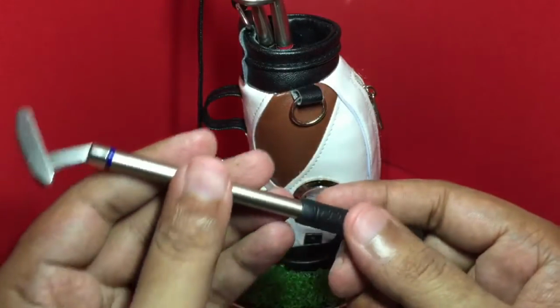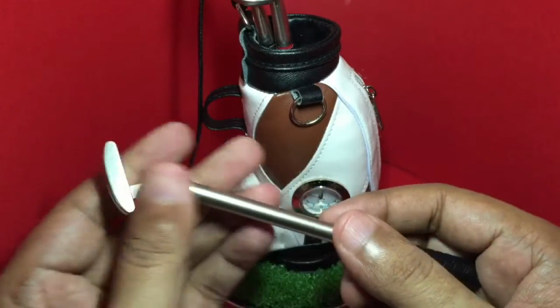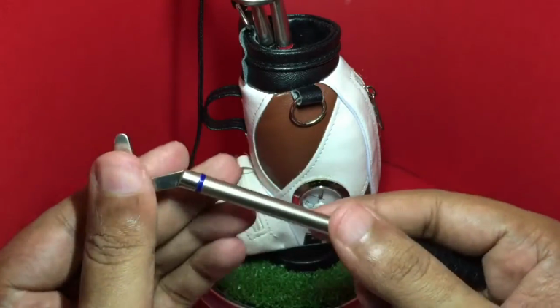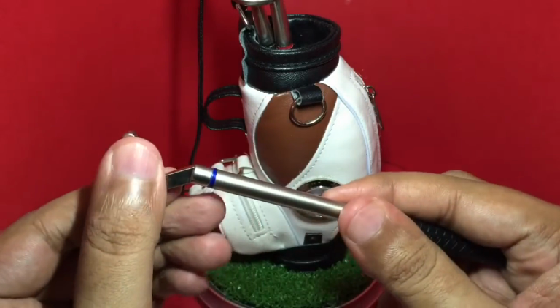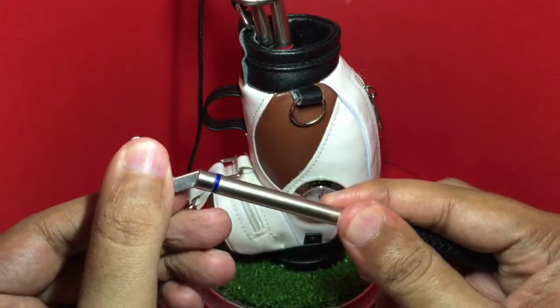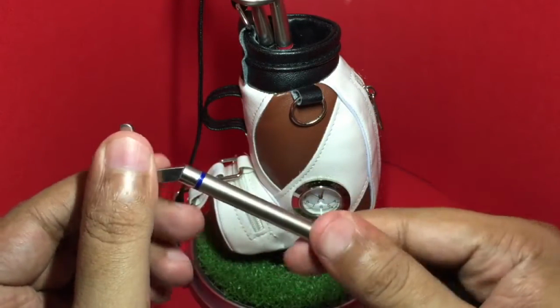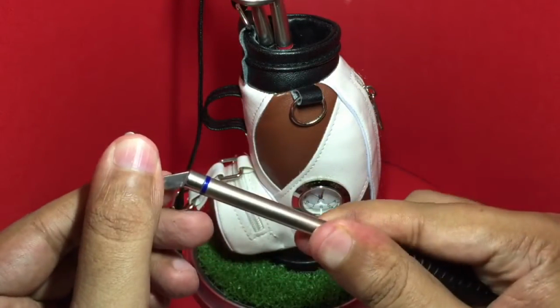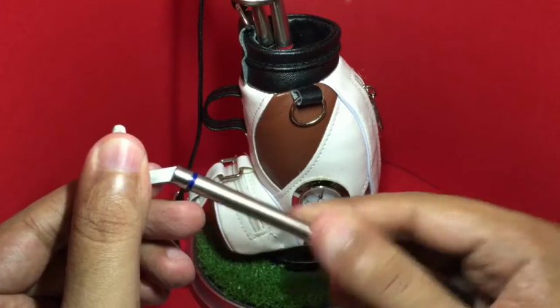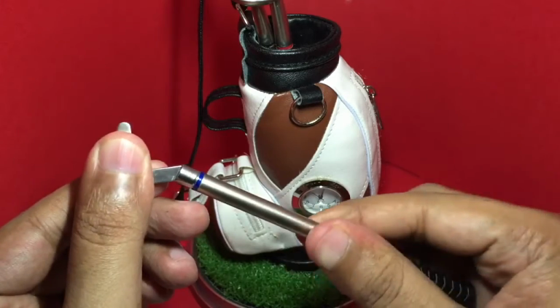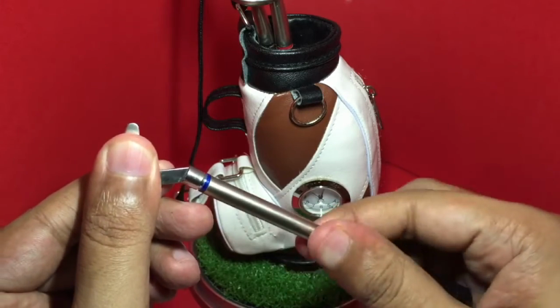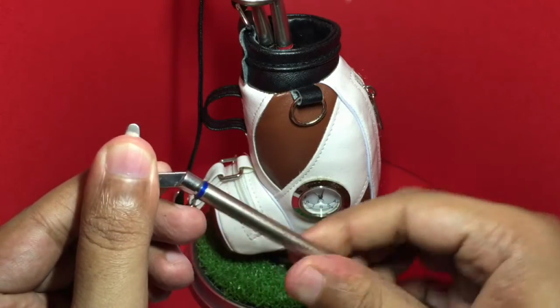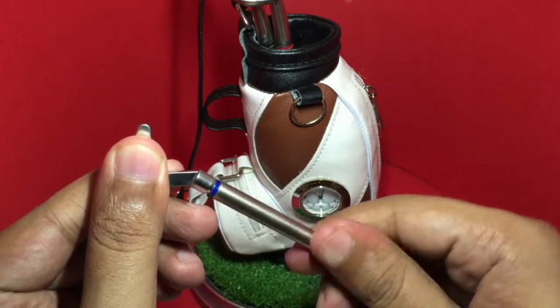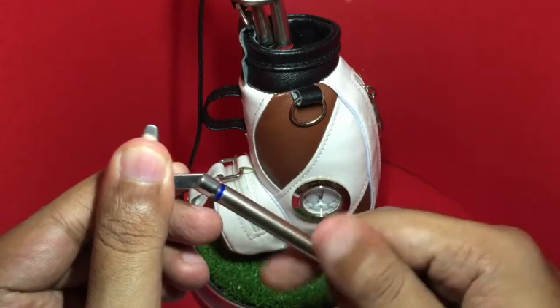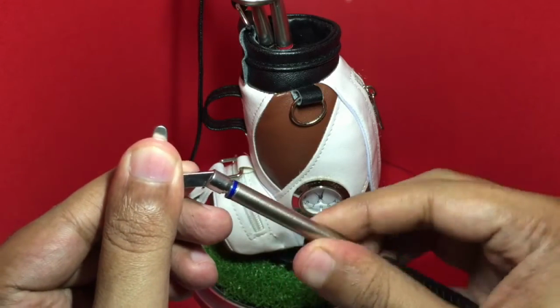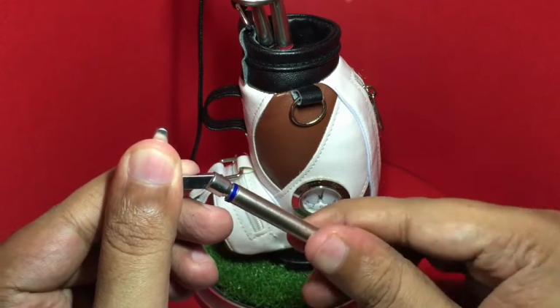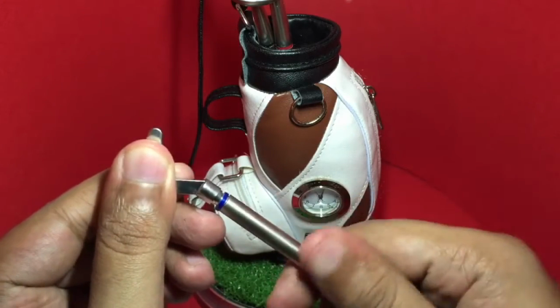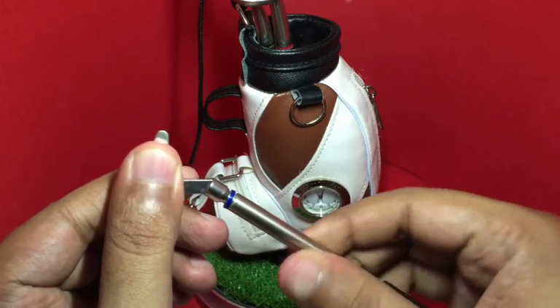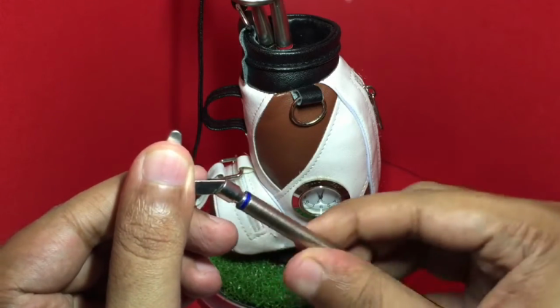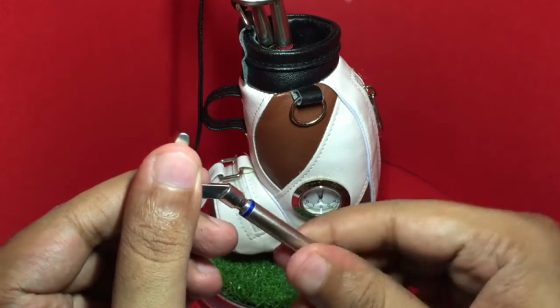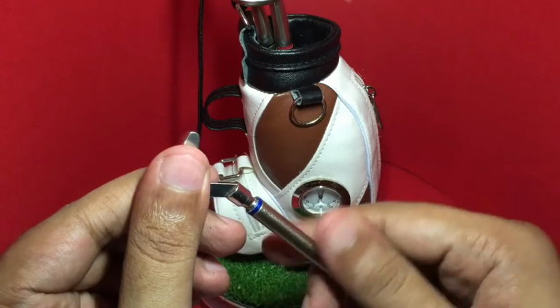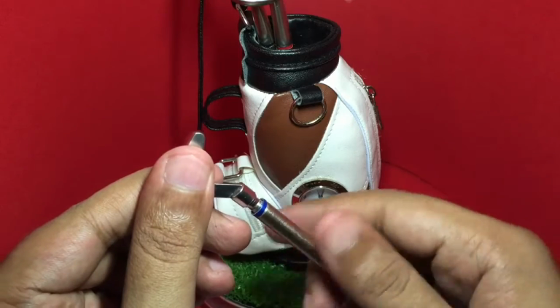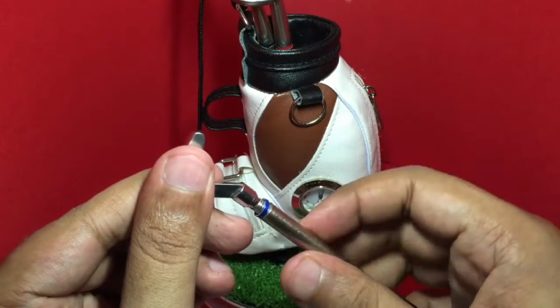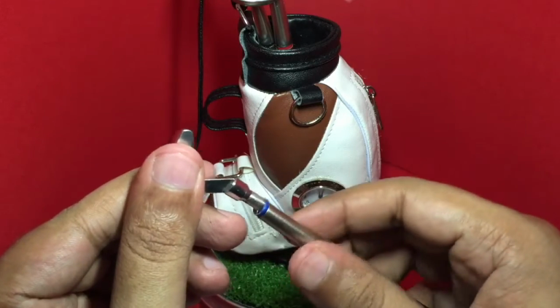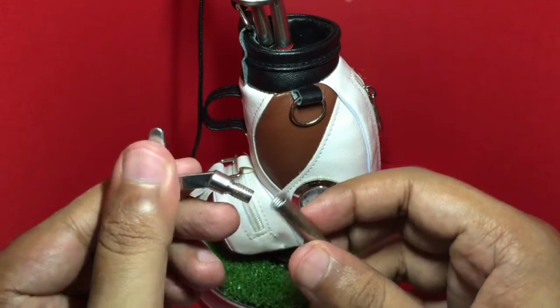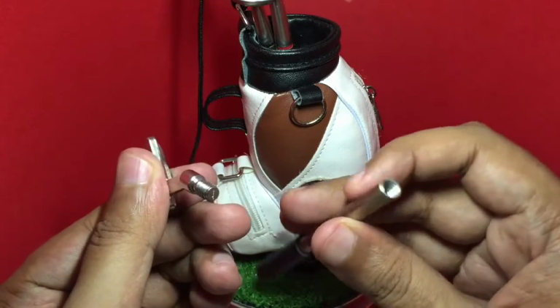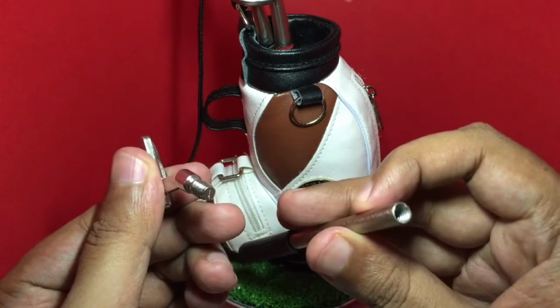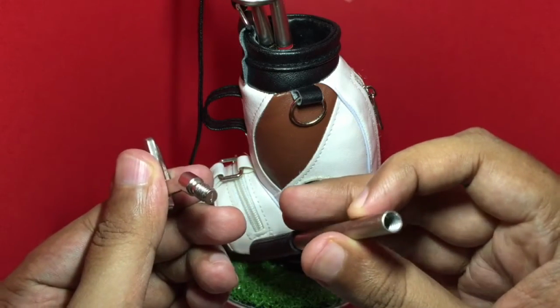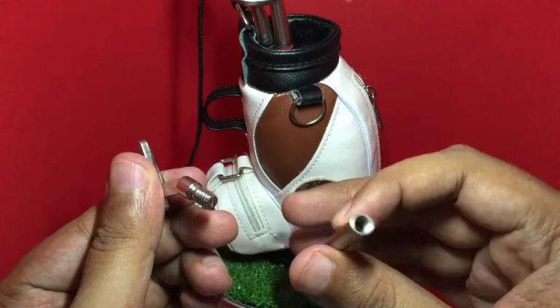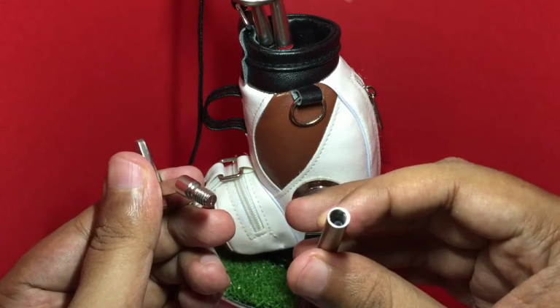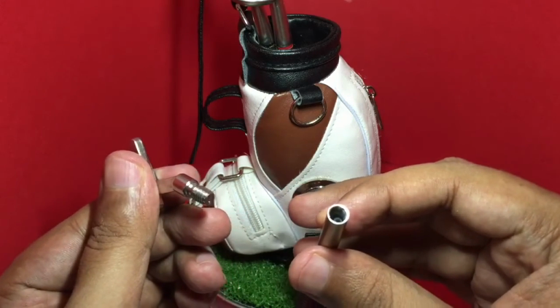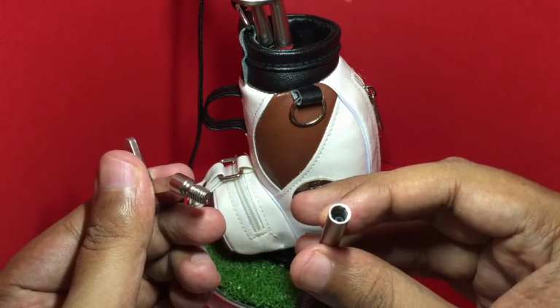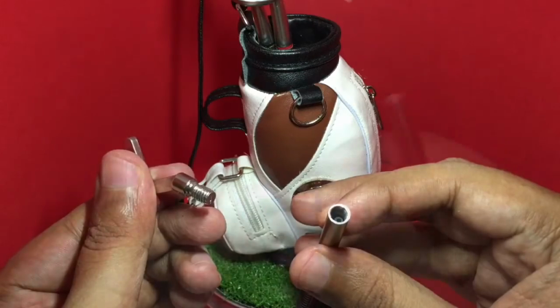You can even replace the lead on them by removing the back part — that's how you refill it.